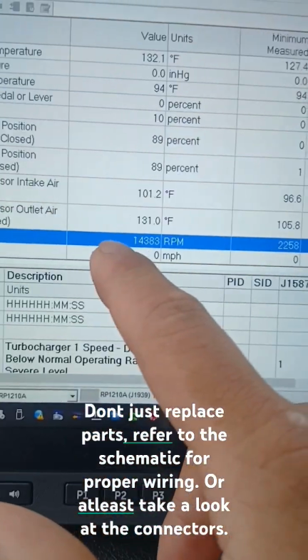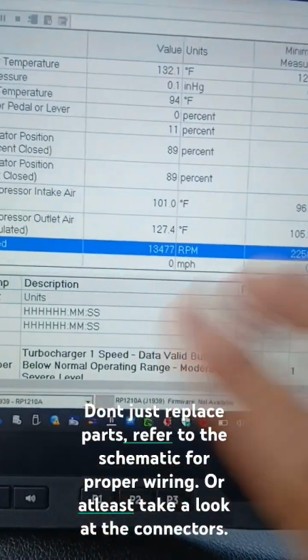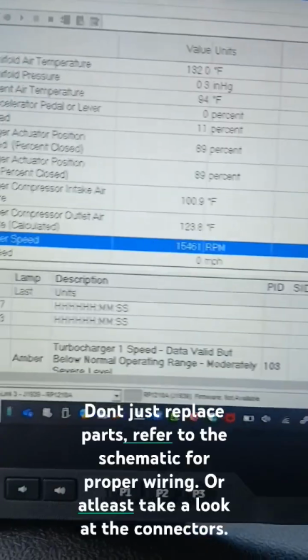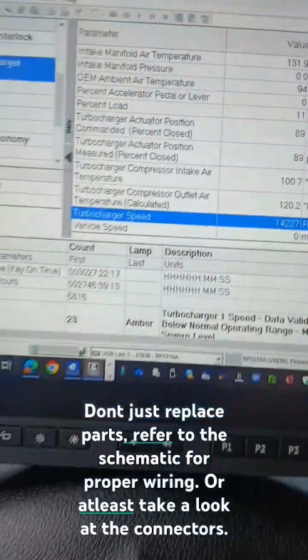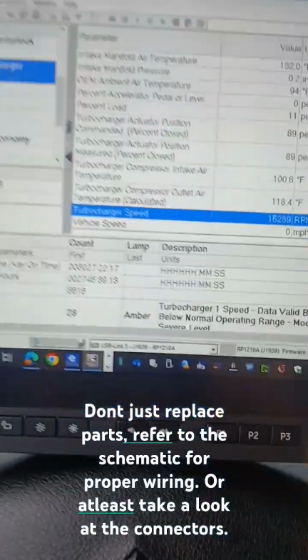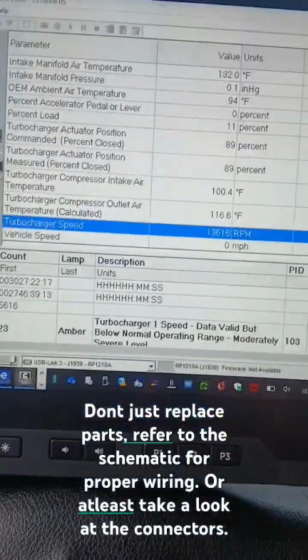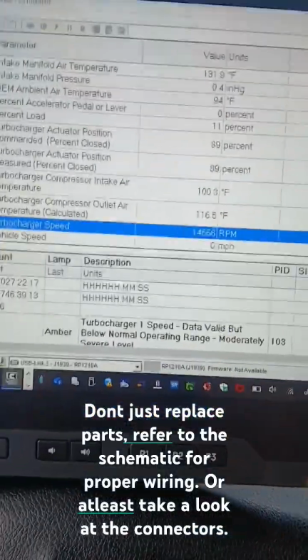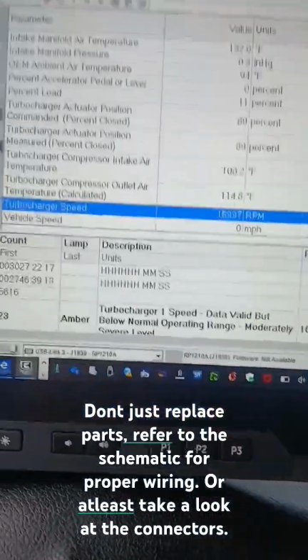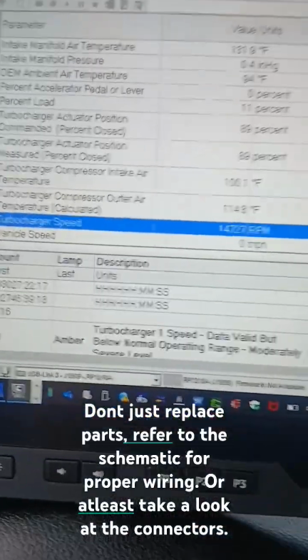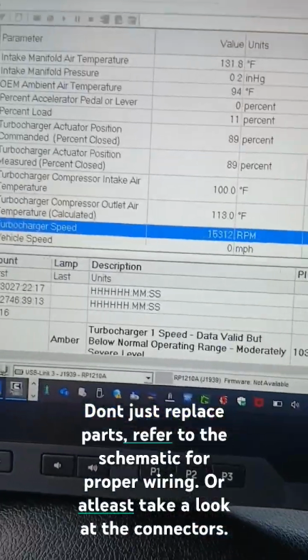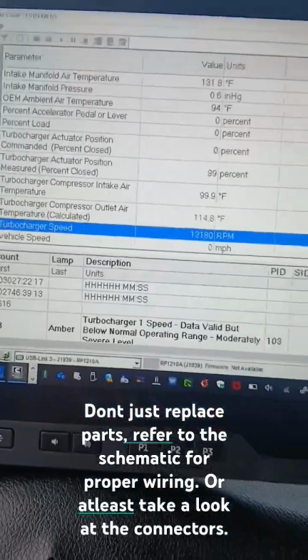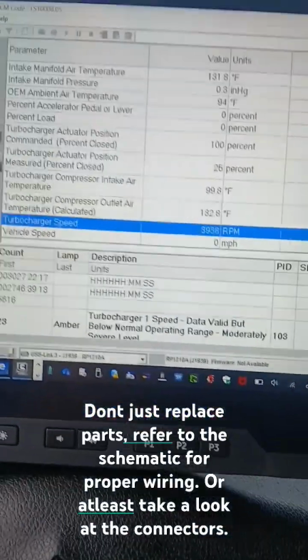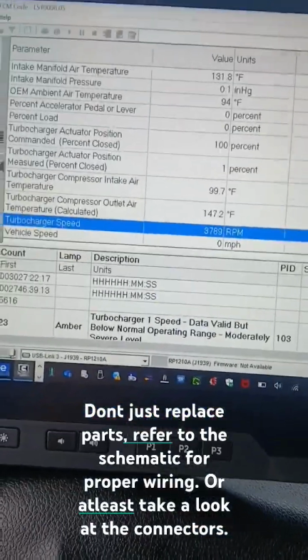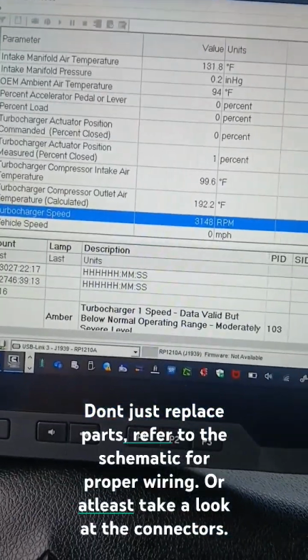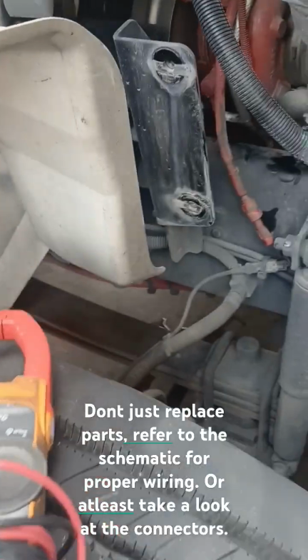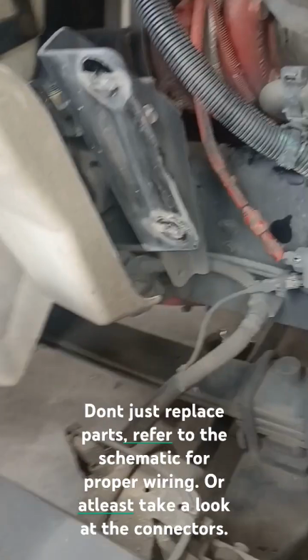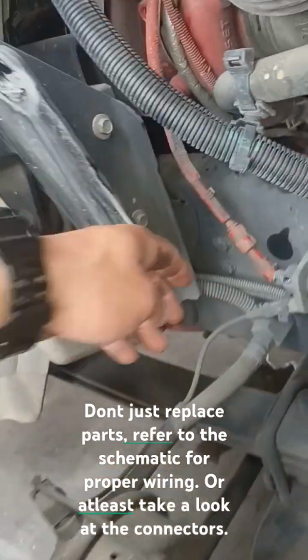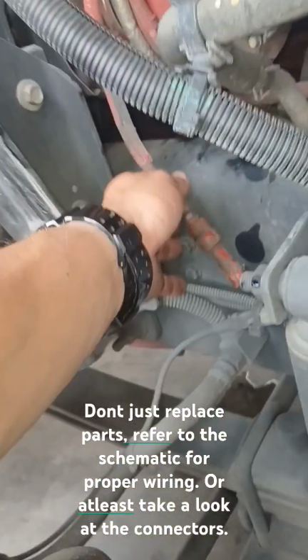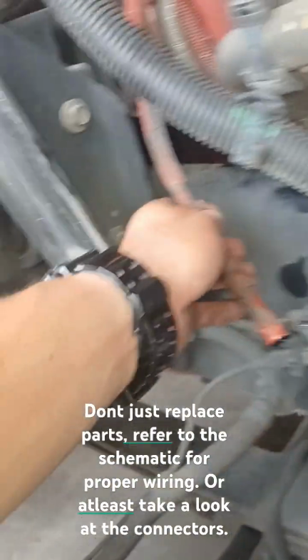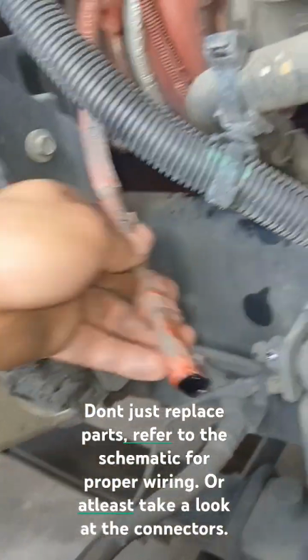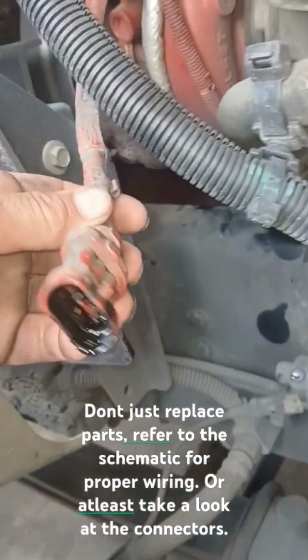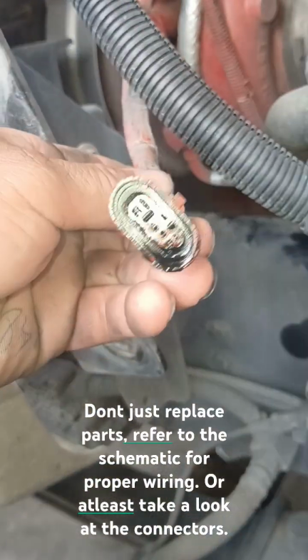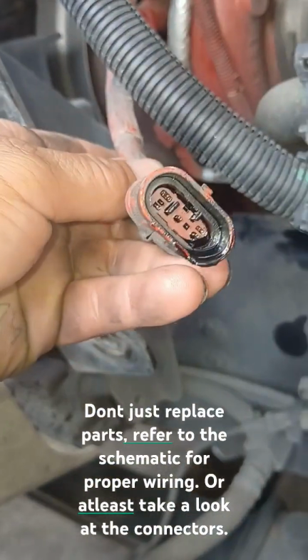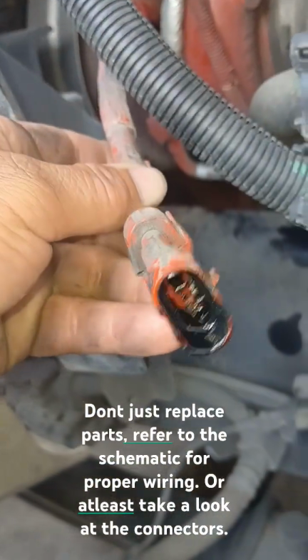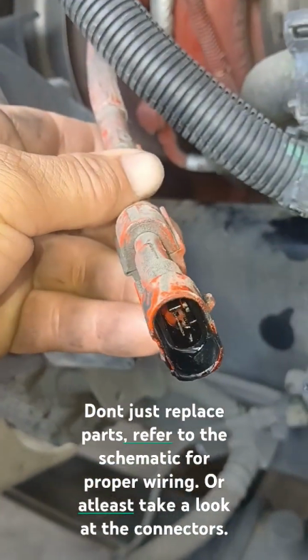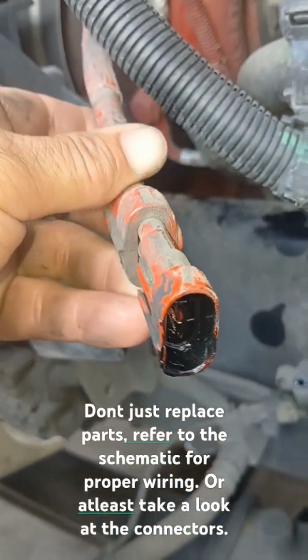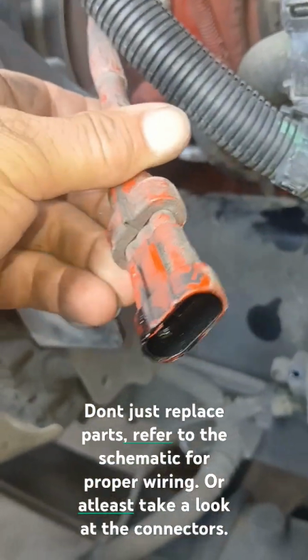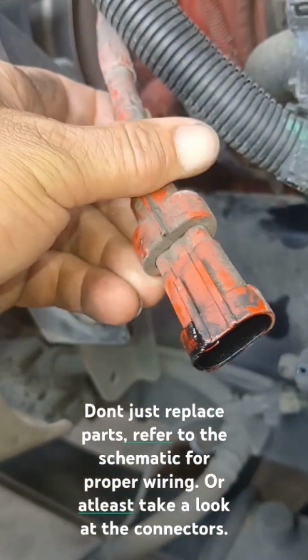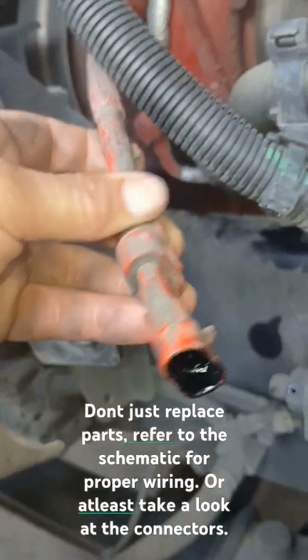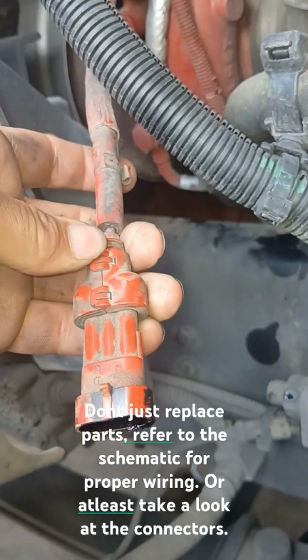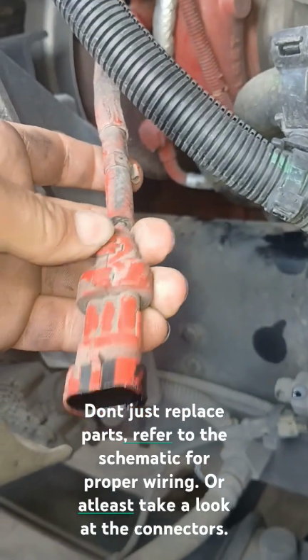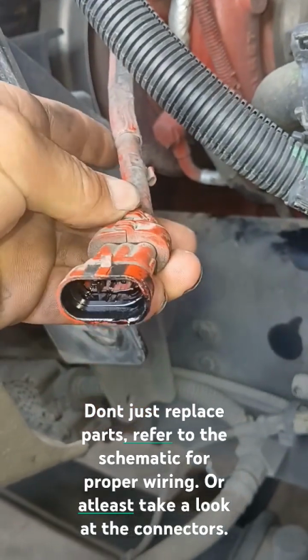Wiring should be okay, but I'll still verify that the wiring is good. Let me show you where that sensor is. I was going to start checking for proper voltage — and look at this: the turbo speed sensor connector is full of oil. That was the problem there.